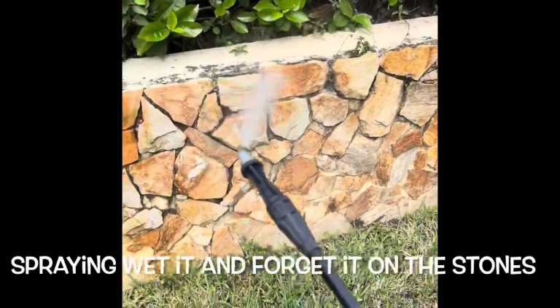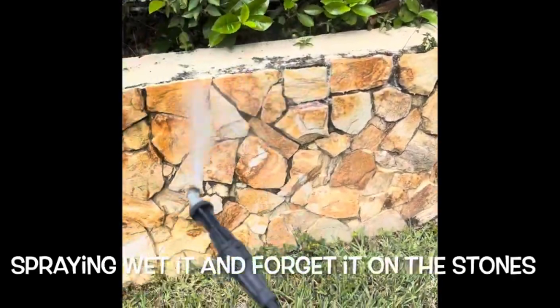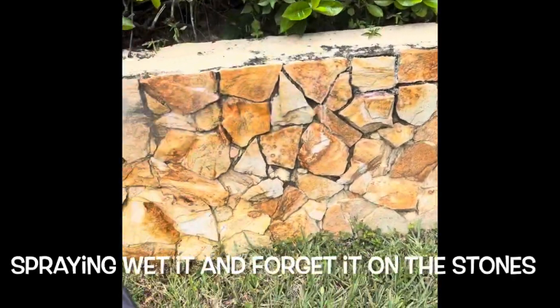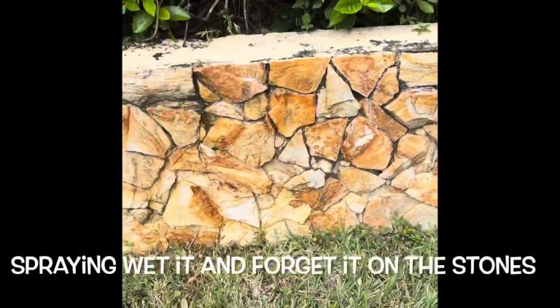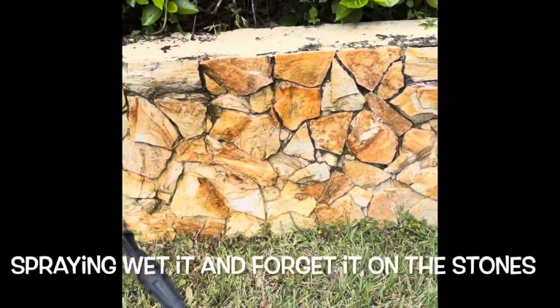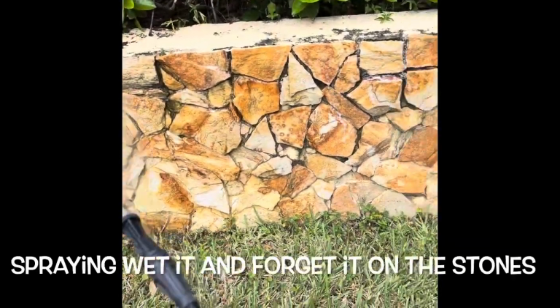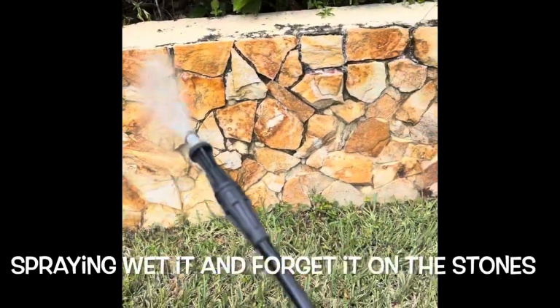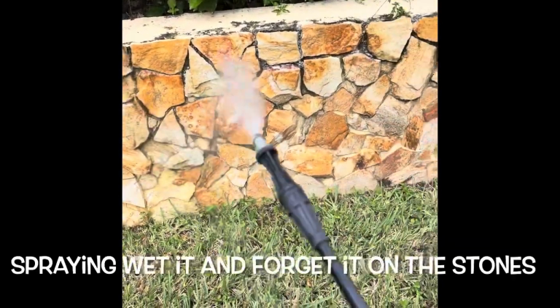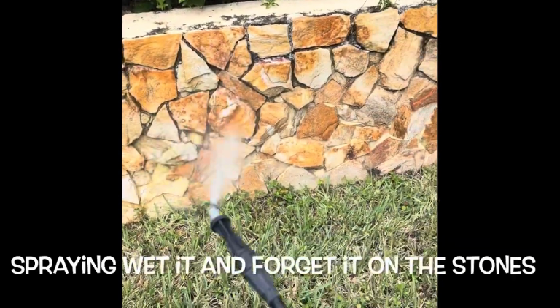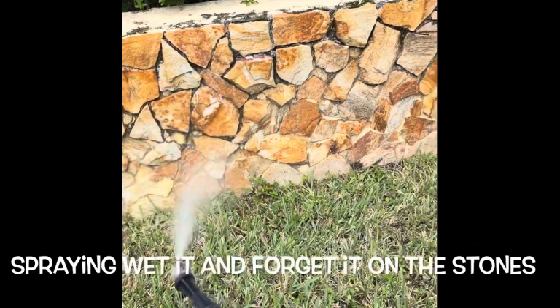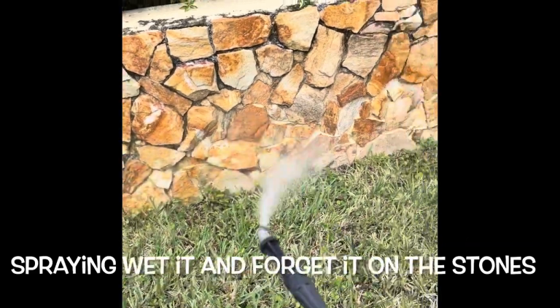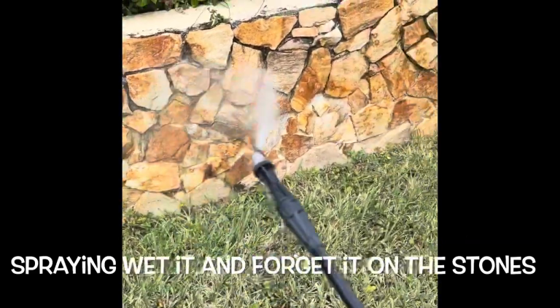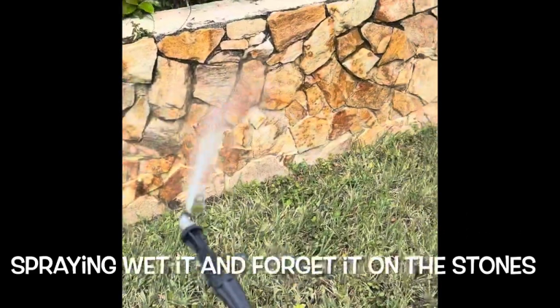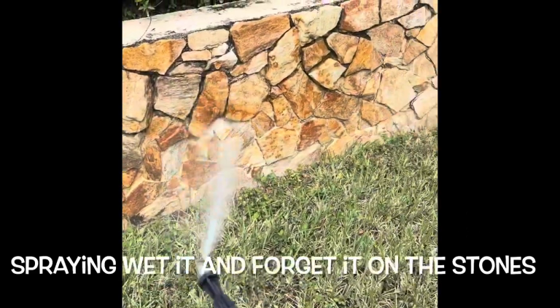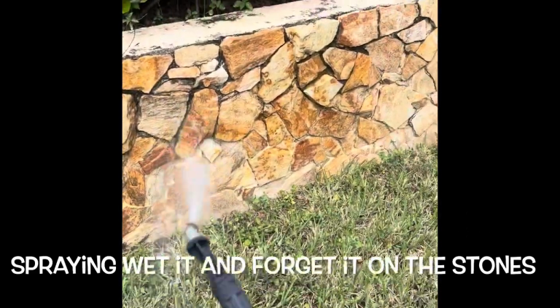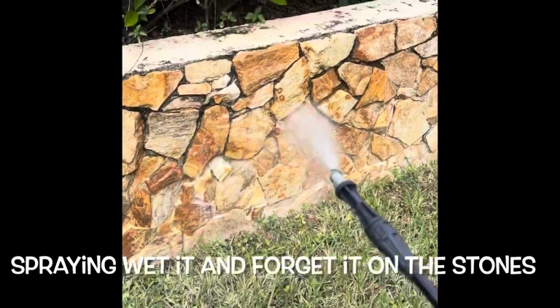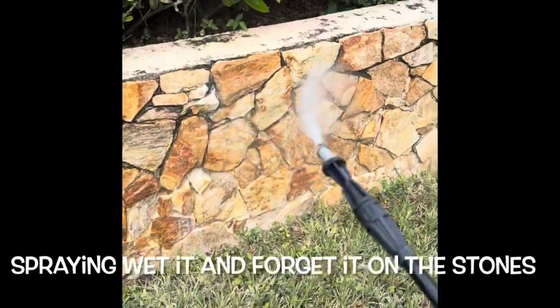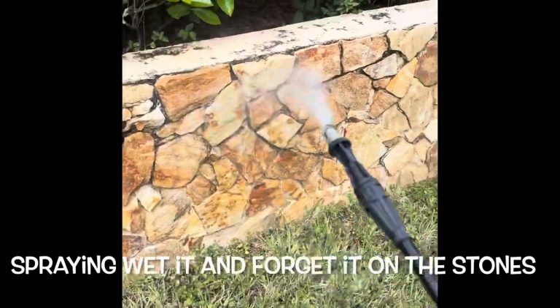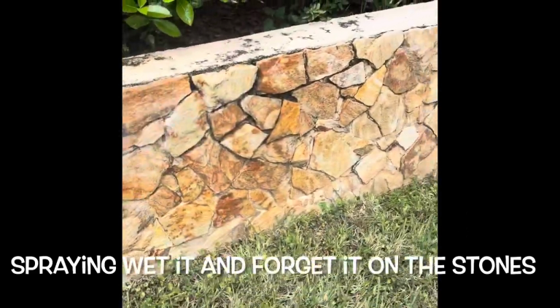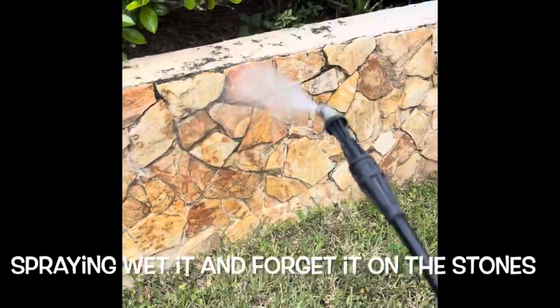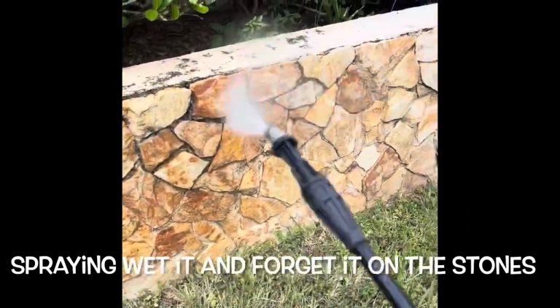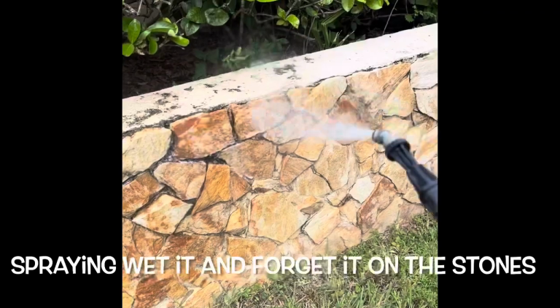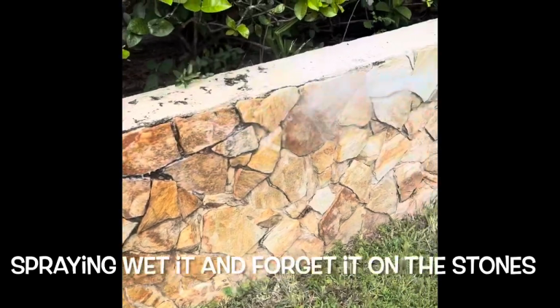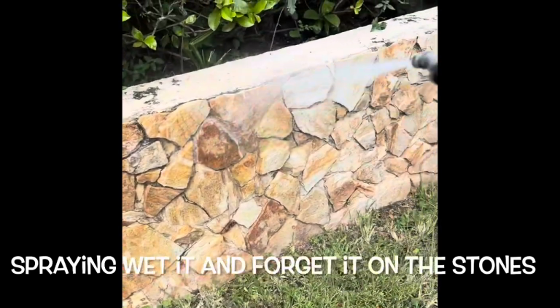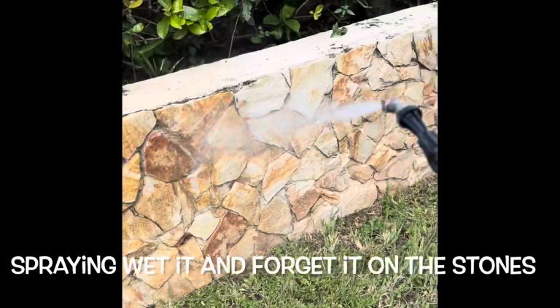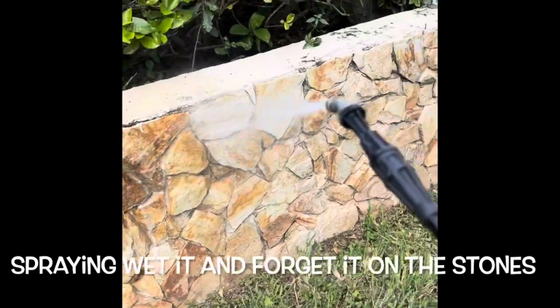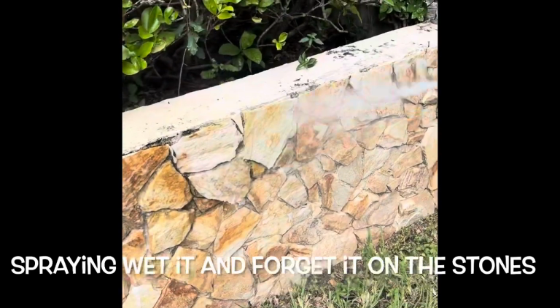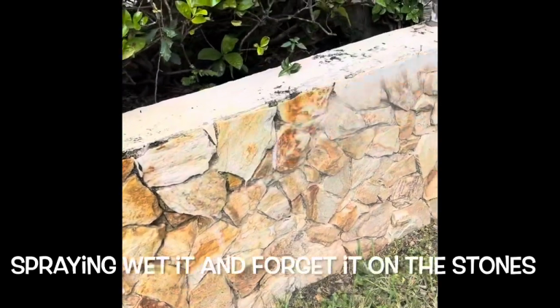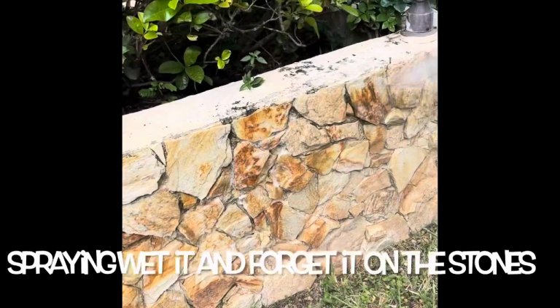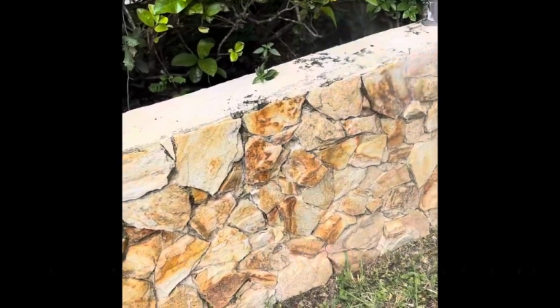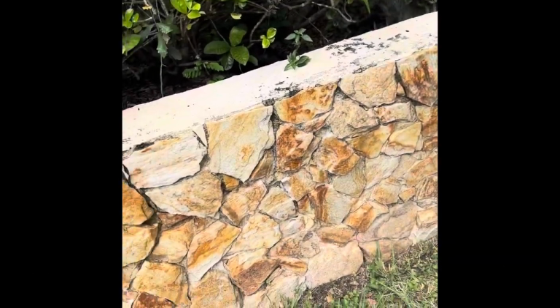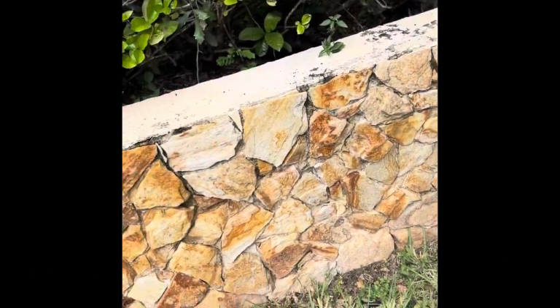Here I'm doing maintenance on my stones. I usually do it every six months, but it's been about a year since I did the wet-it-and-forget-it. We have a little bit of mold now, and this will clean it right up.